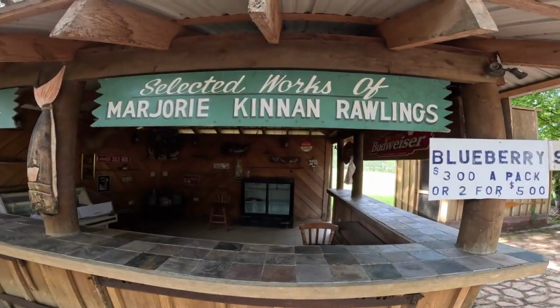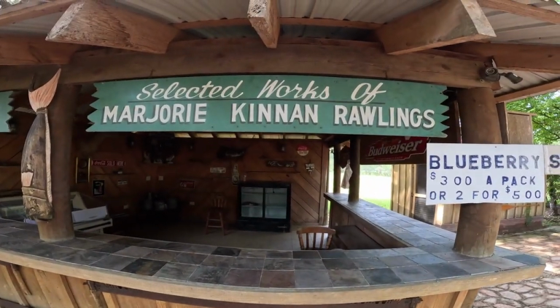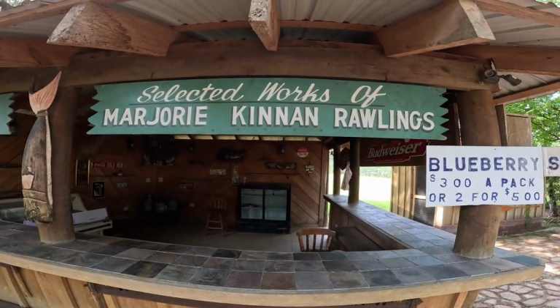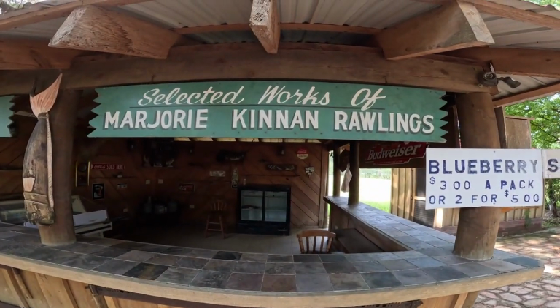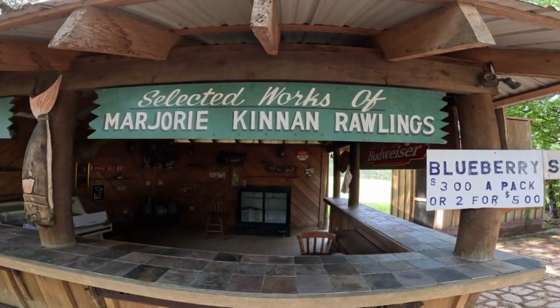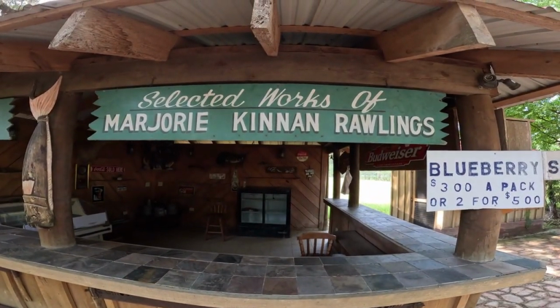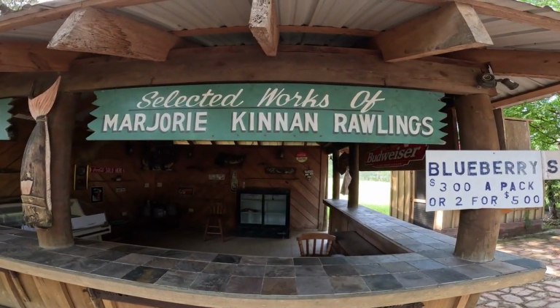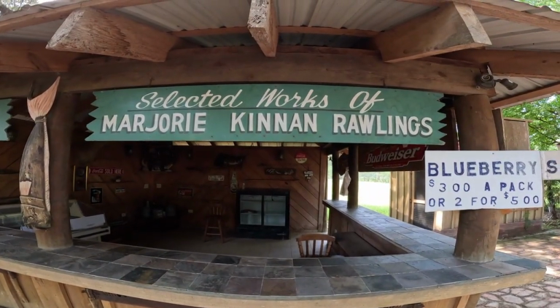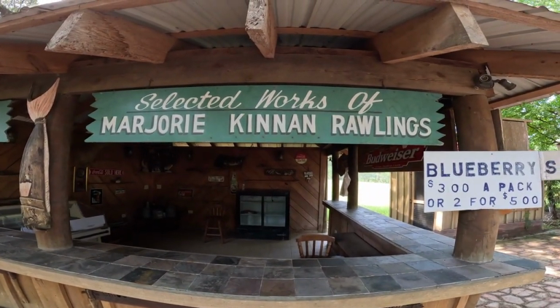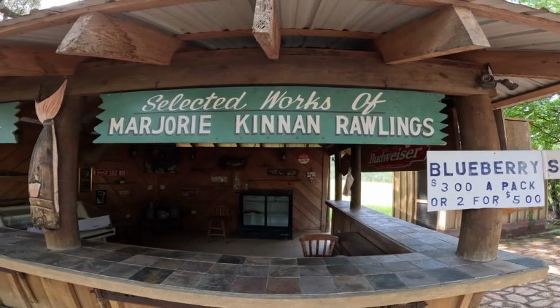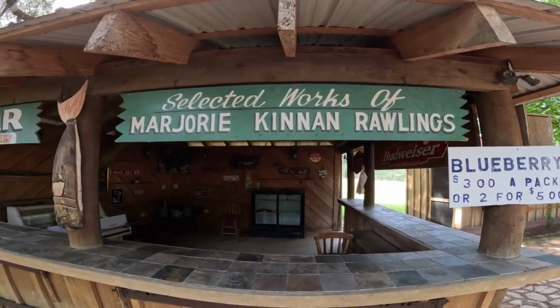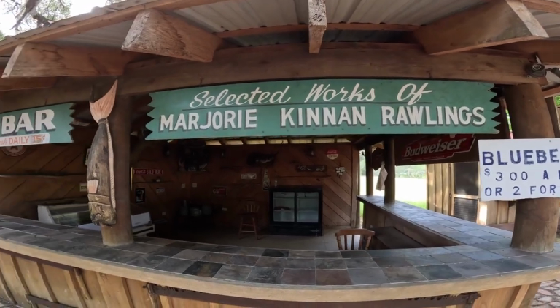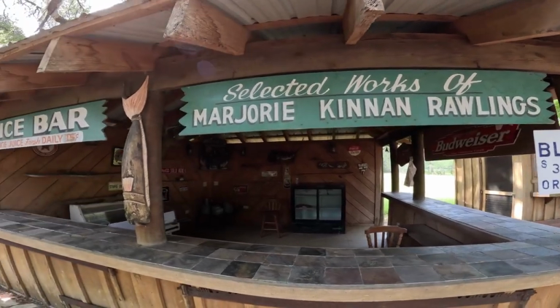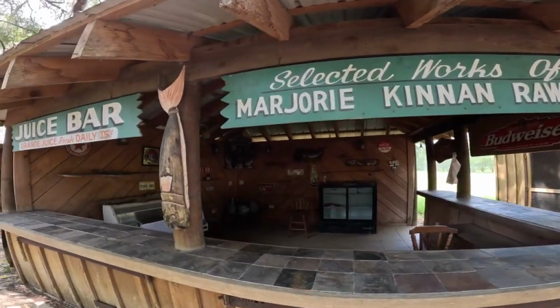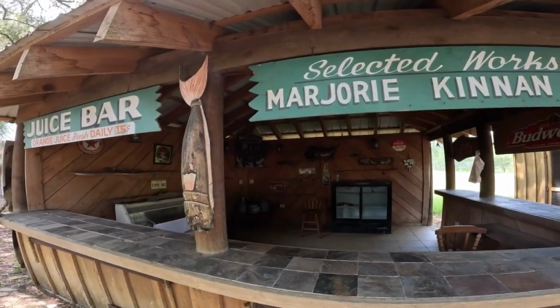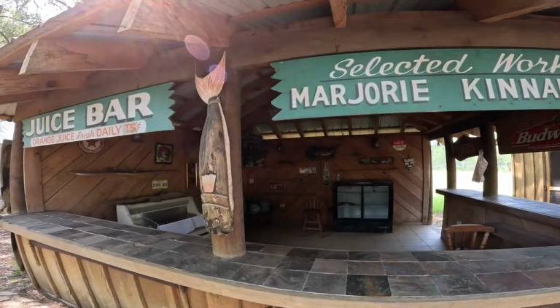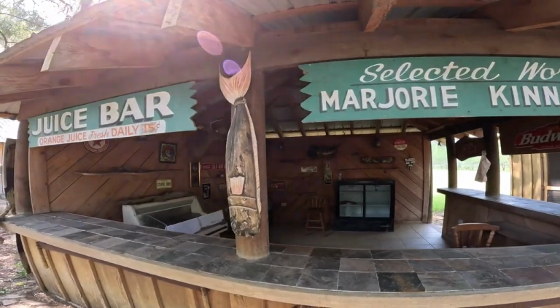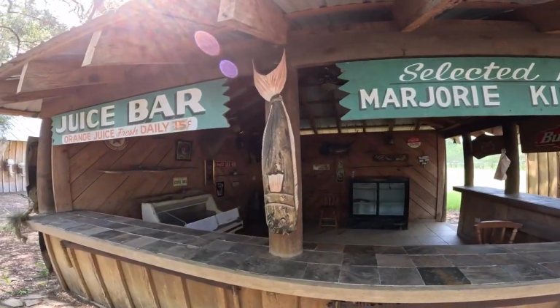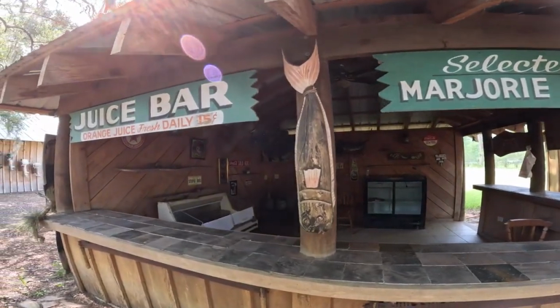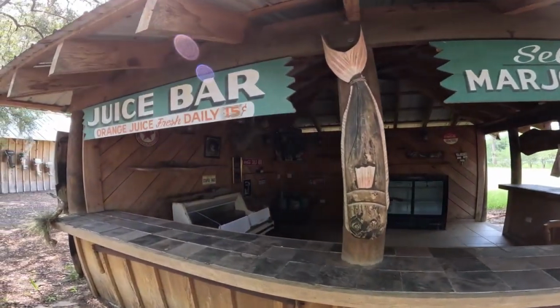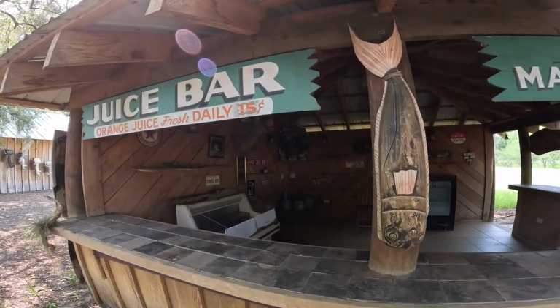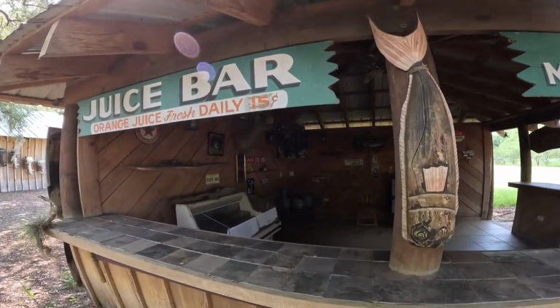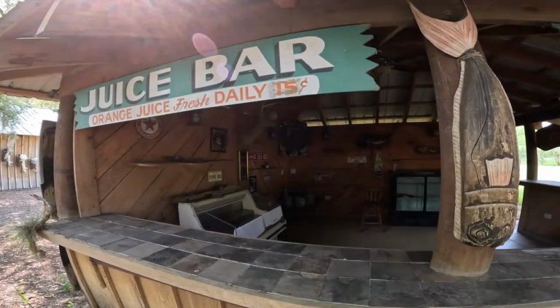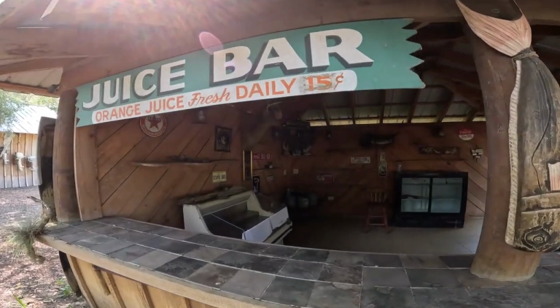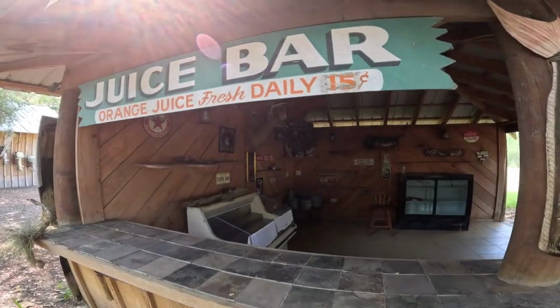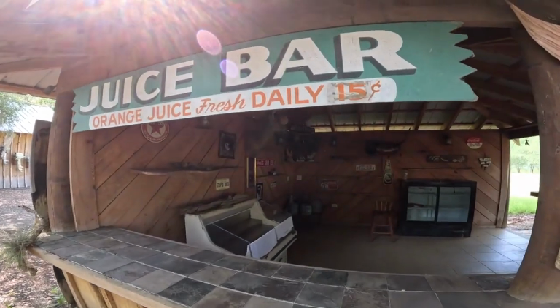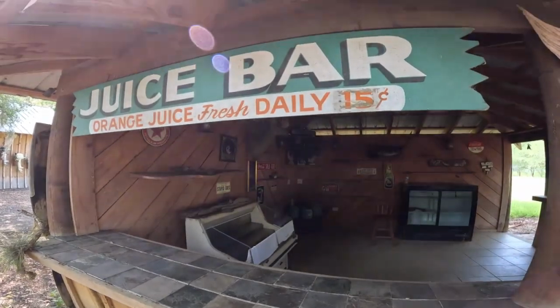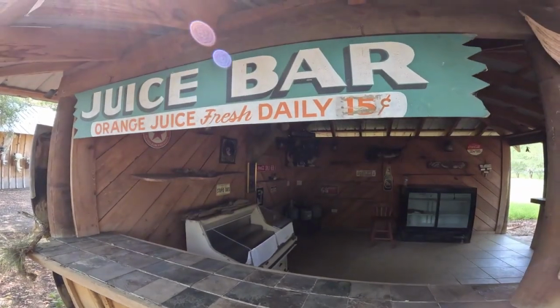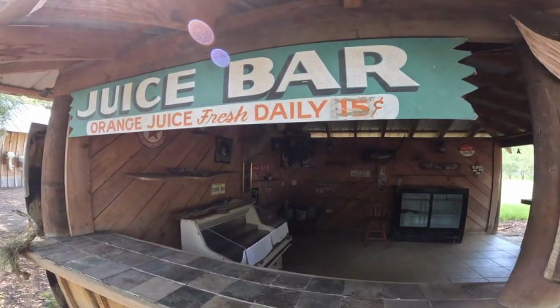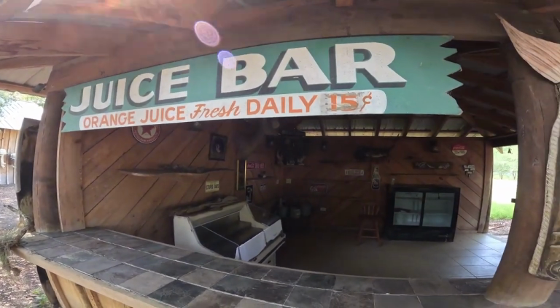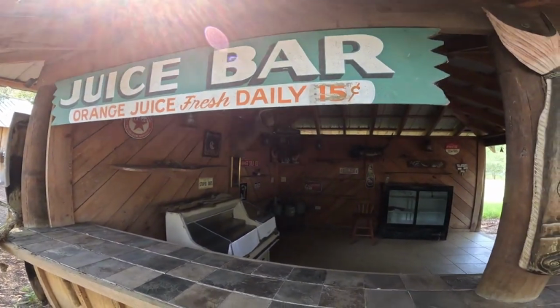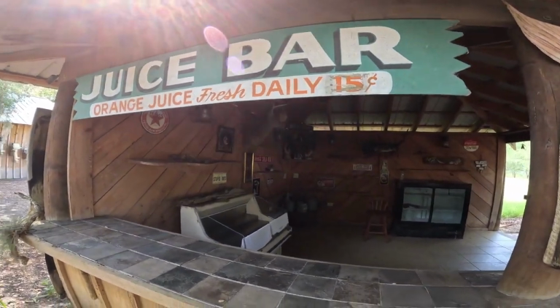Selected works of Marjorie Kinnan Rawlings - she wrote a couple of famous novels, and her house is near this area as well.